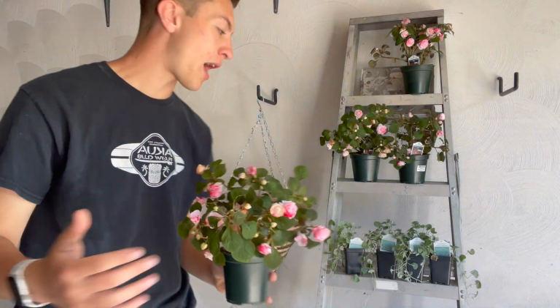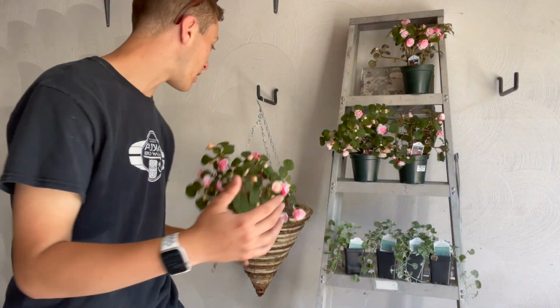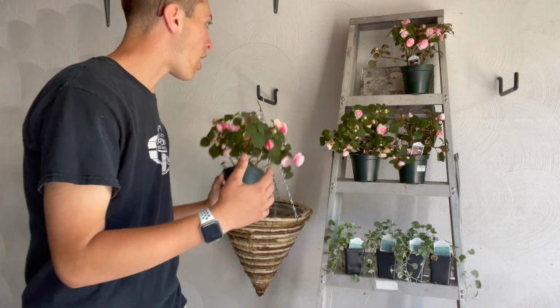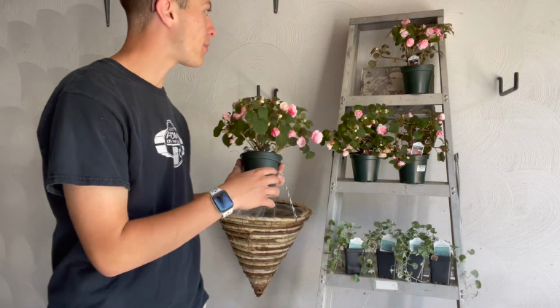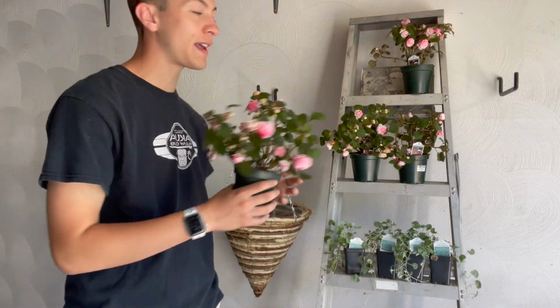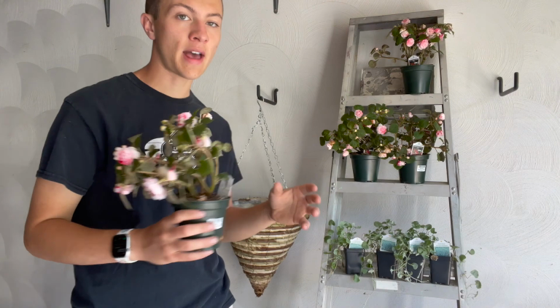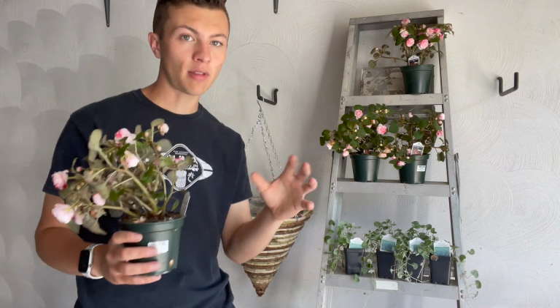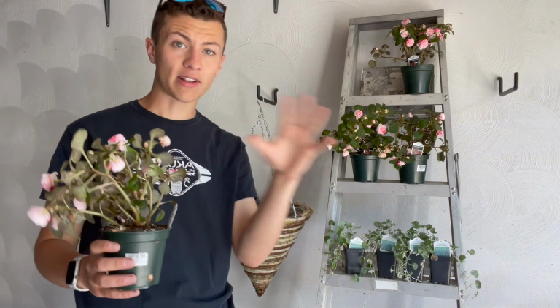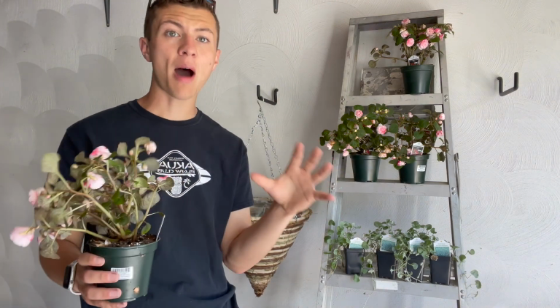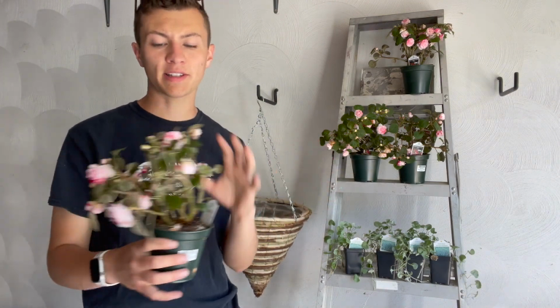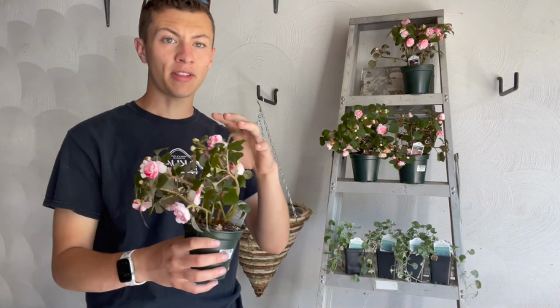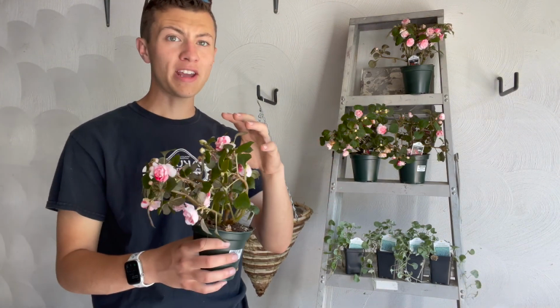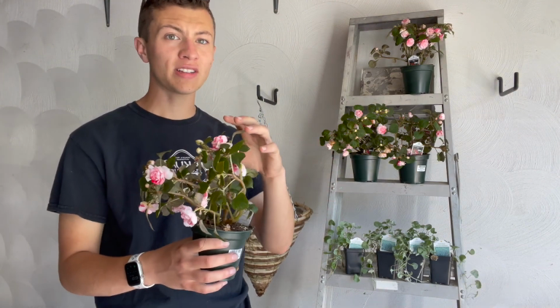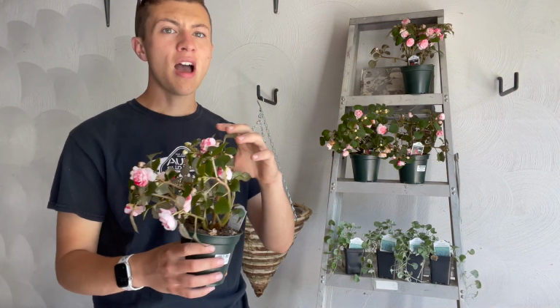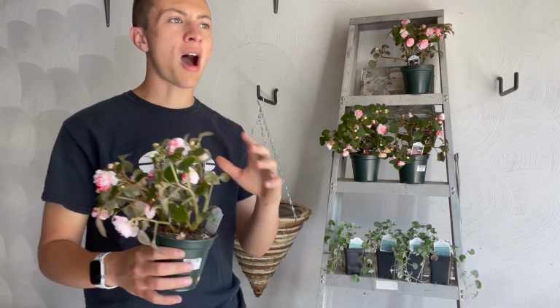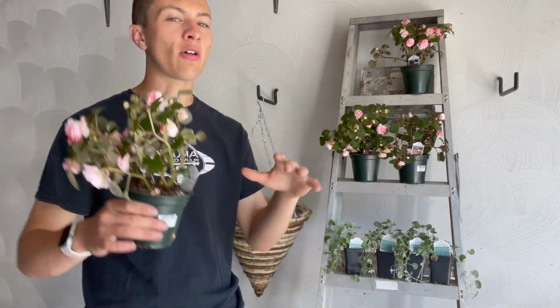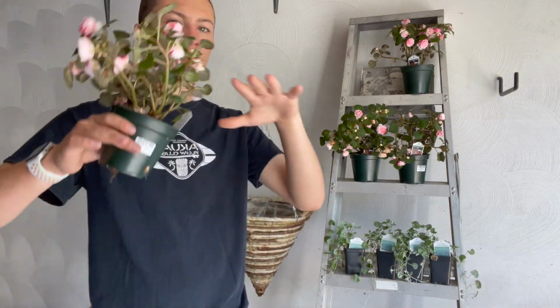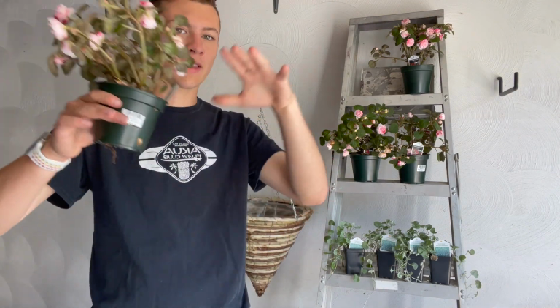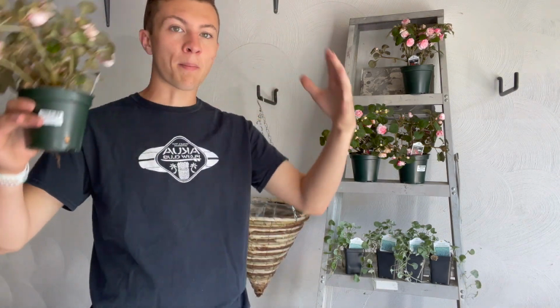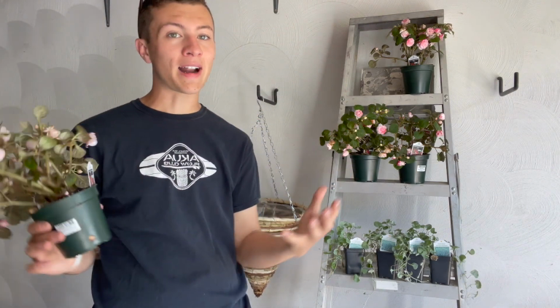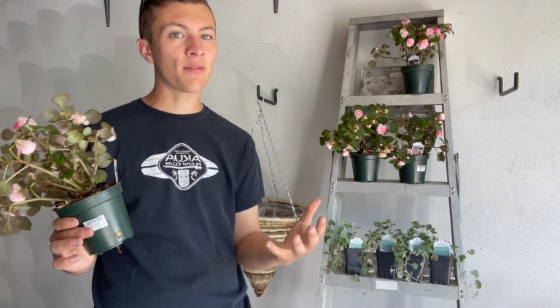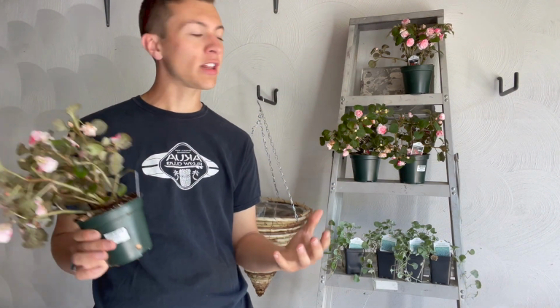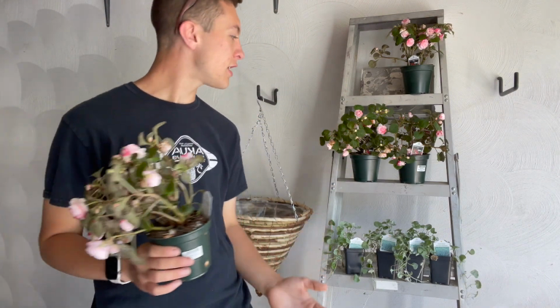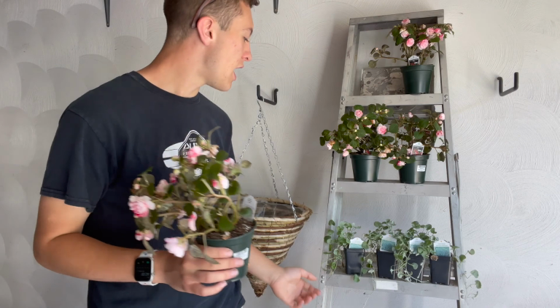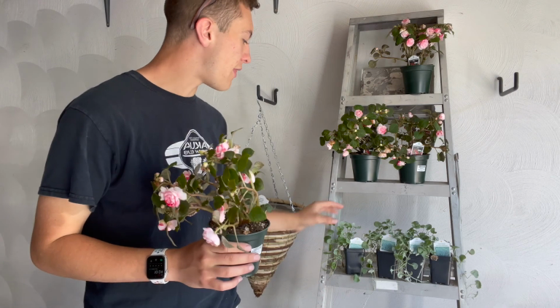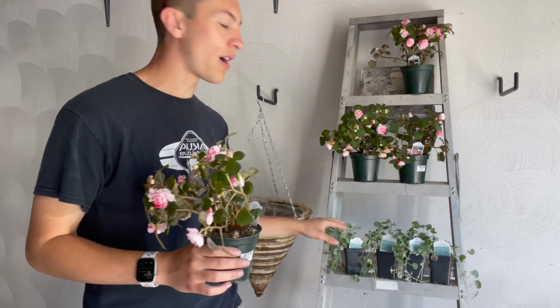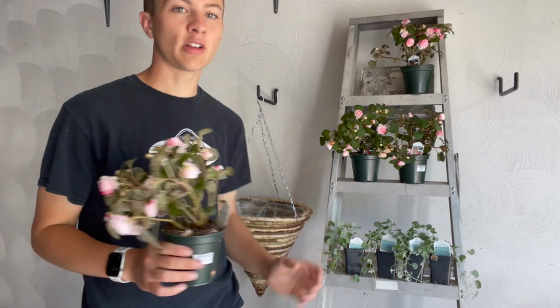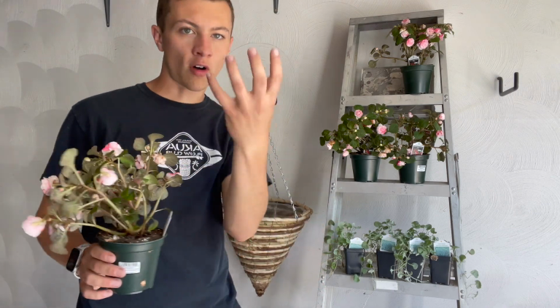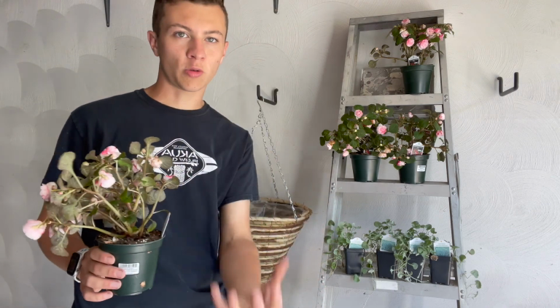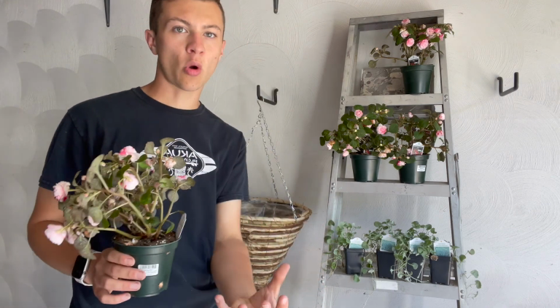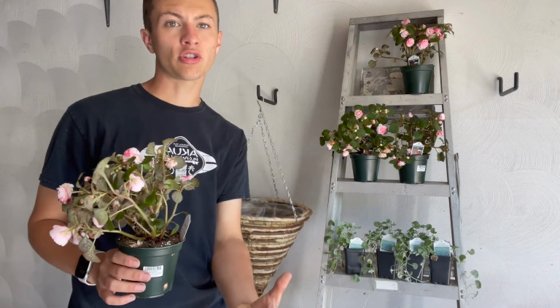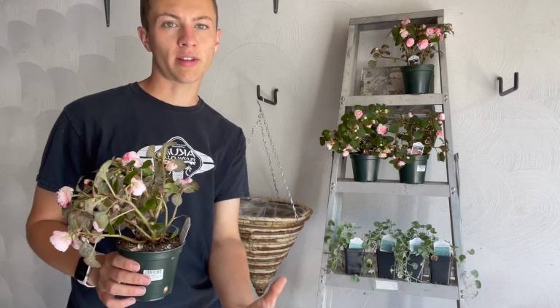So I'm going to plant the Impatience on top, which will create the body of the jellyfish, and then I'll have the Silver Falls trailing down to create the tentacle effect.